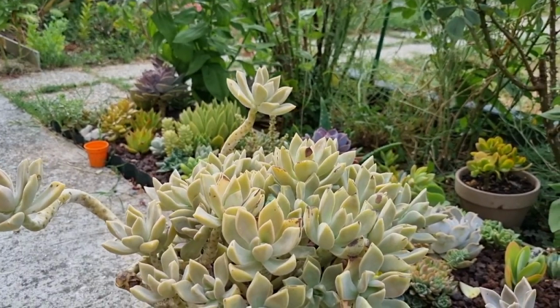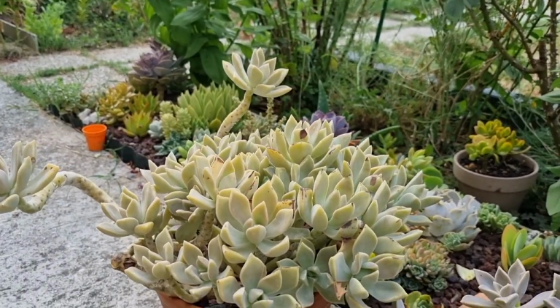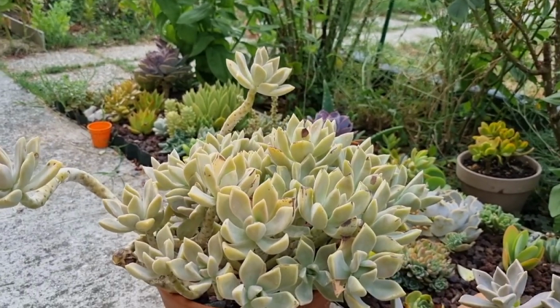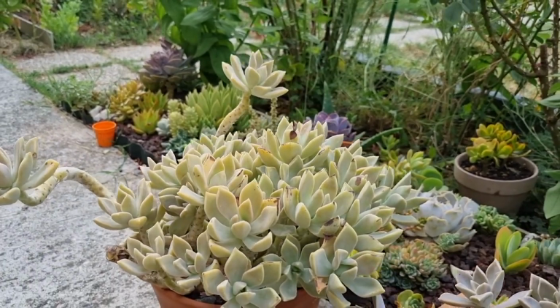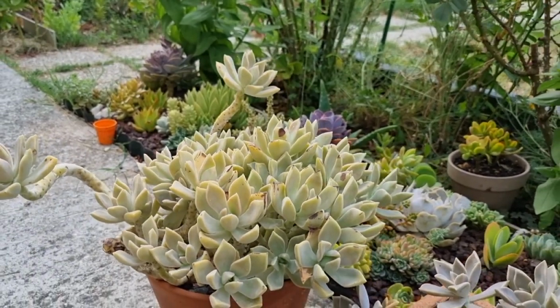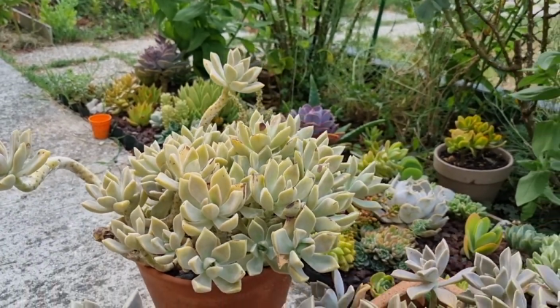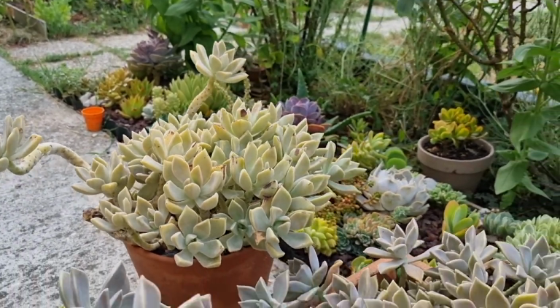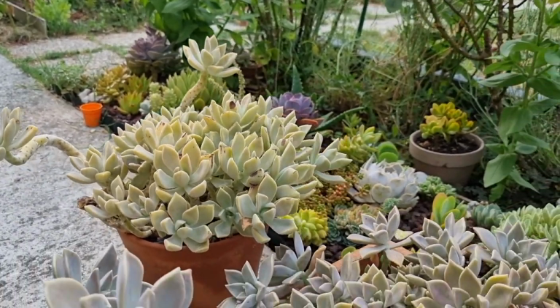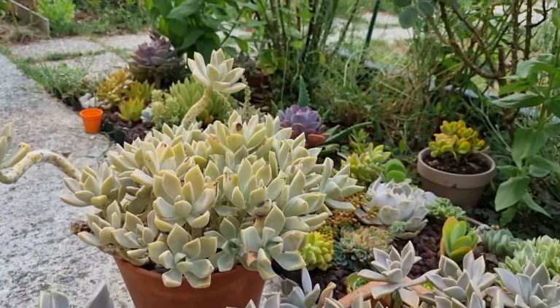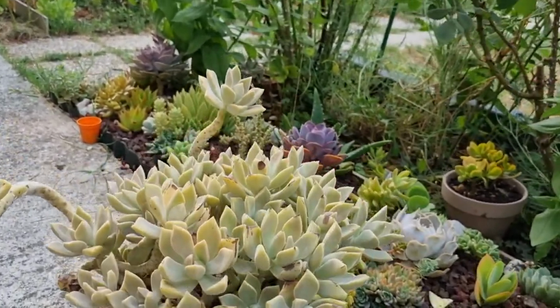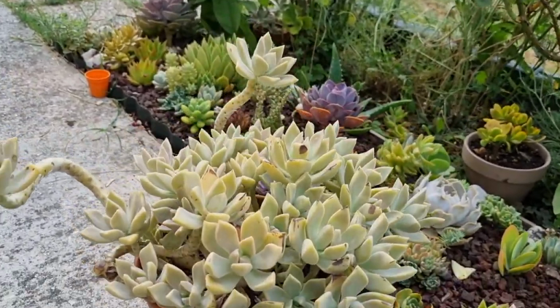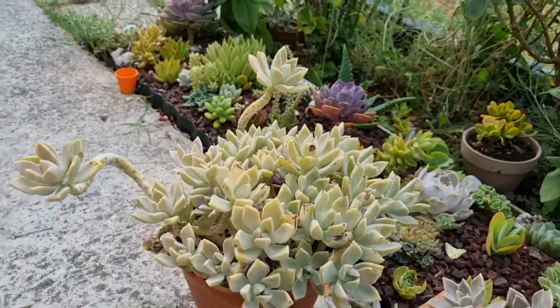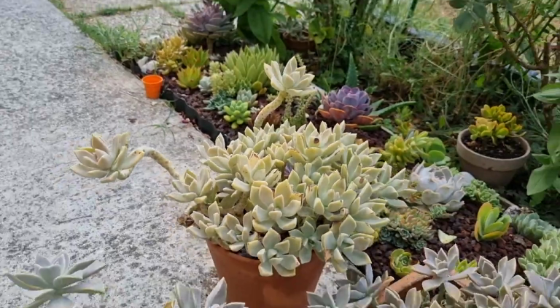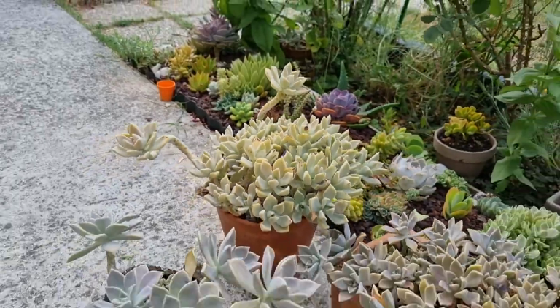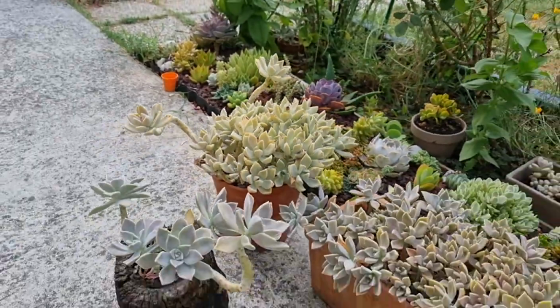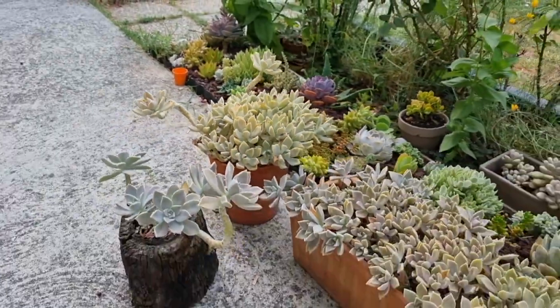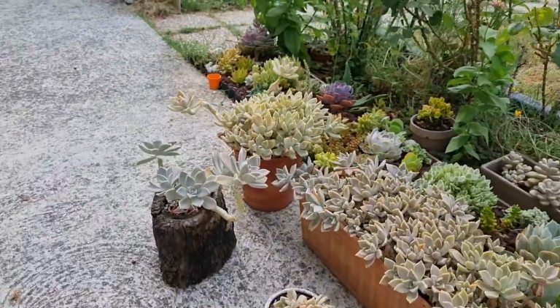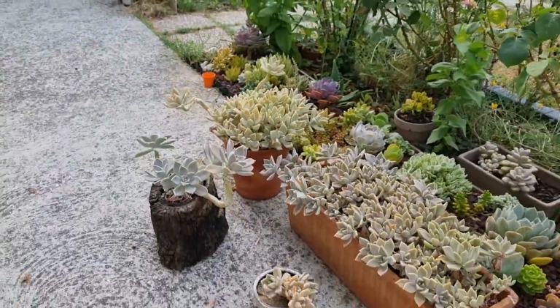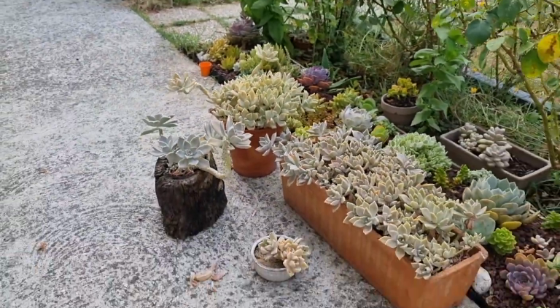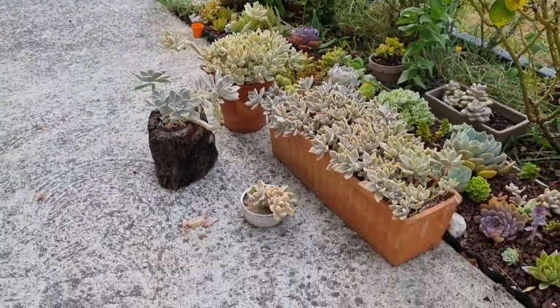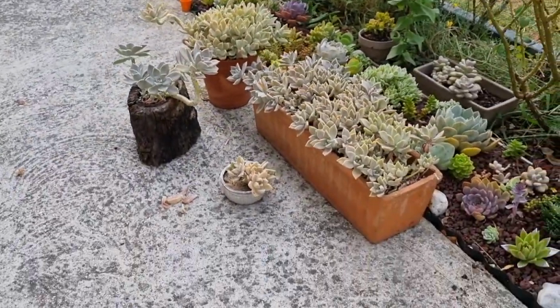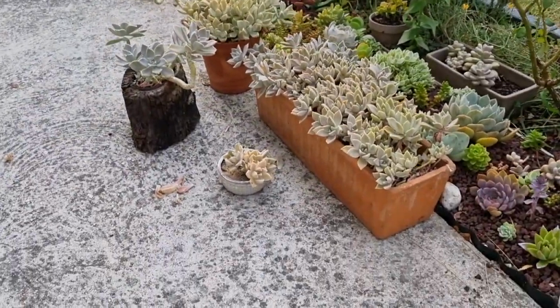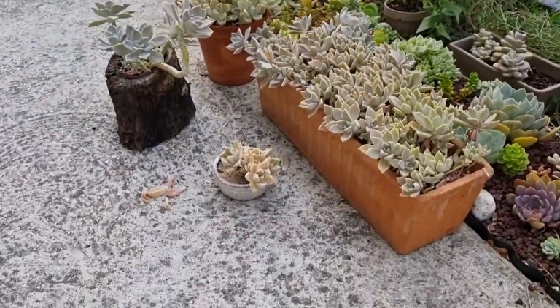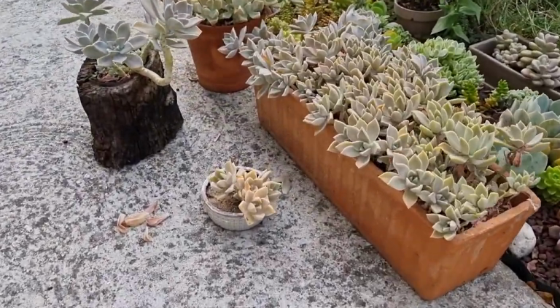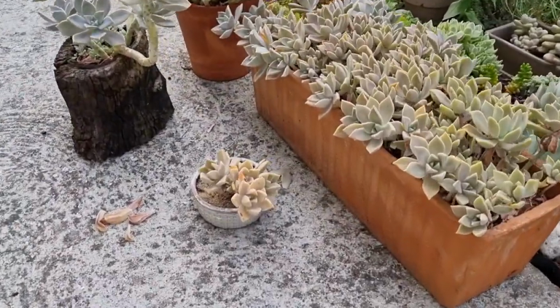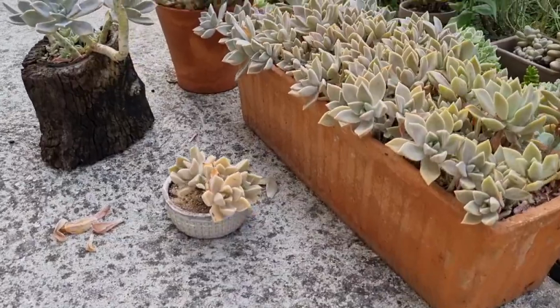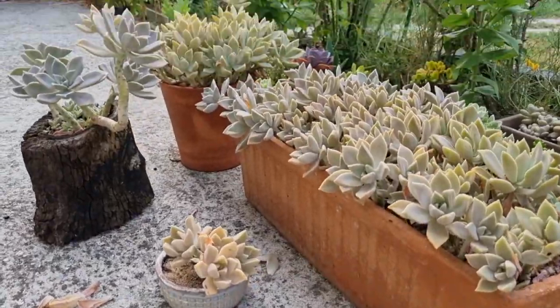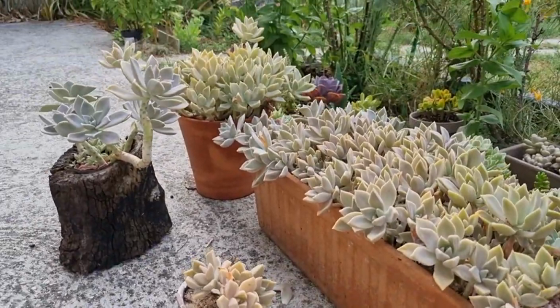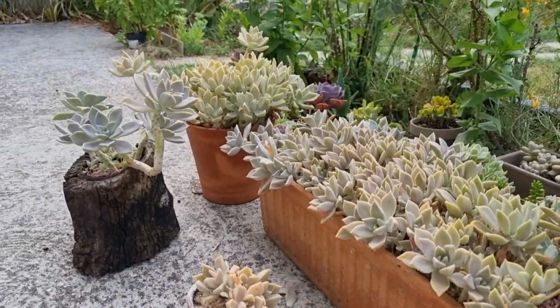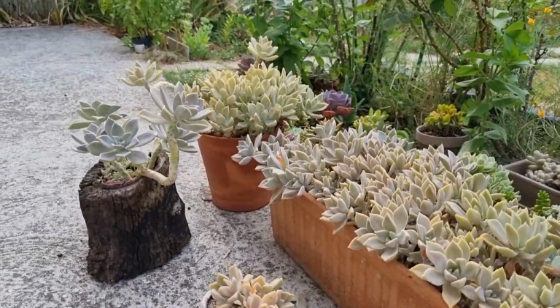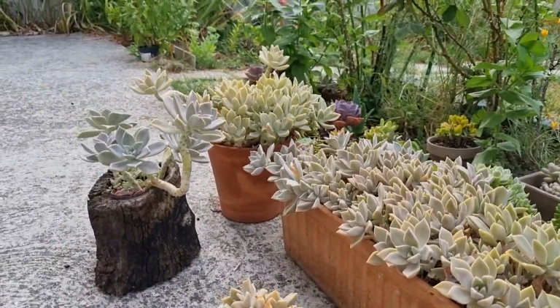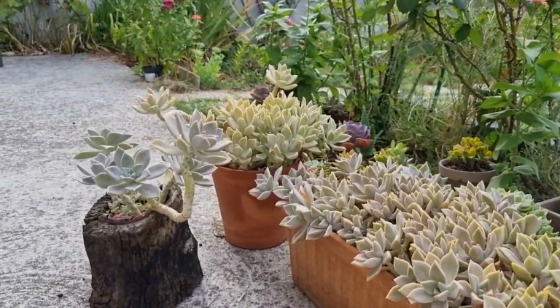Aren't they beautiful? So gorgeous! So guys, let's plant some — grab the Petalum!